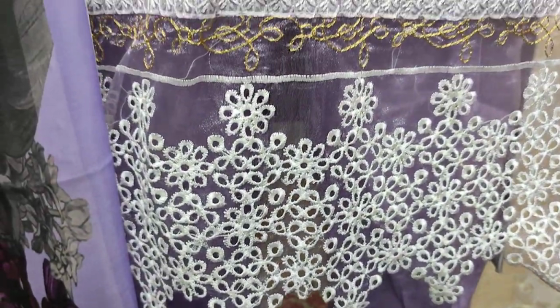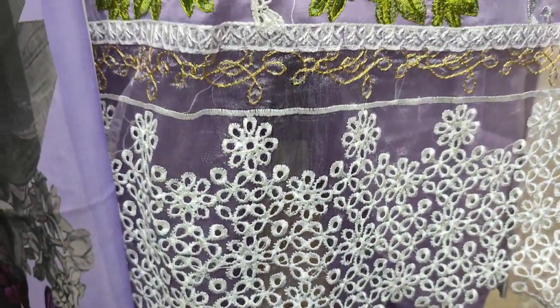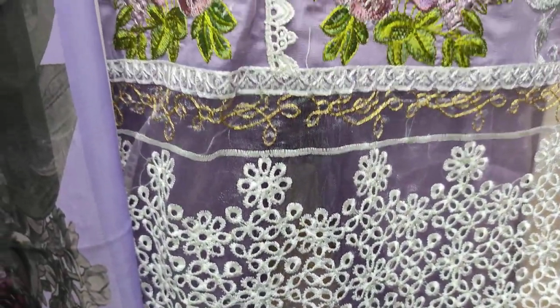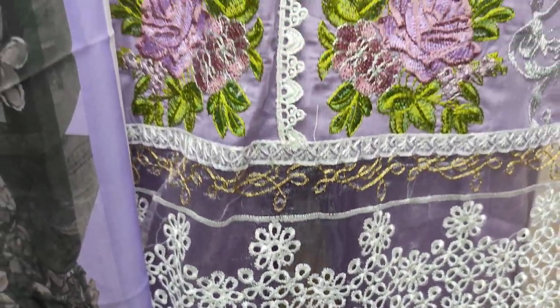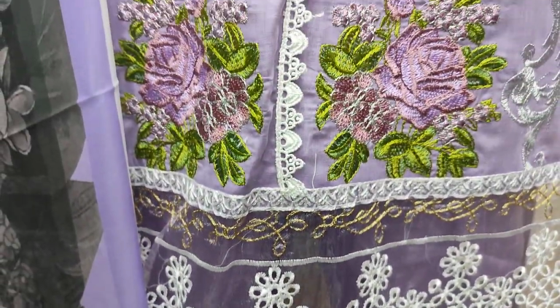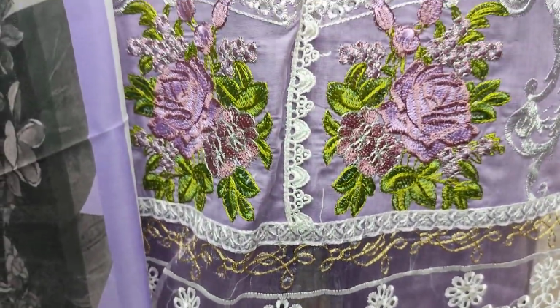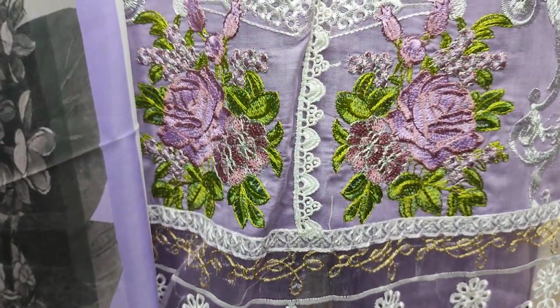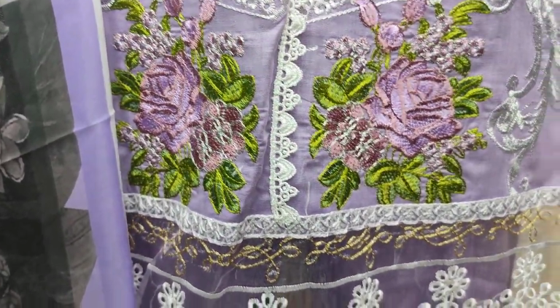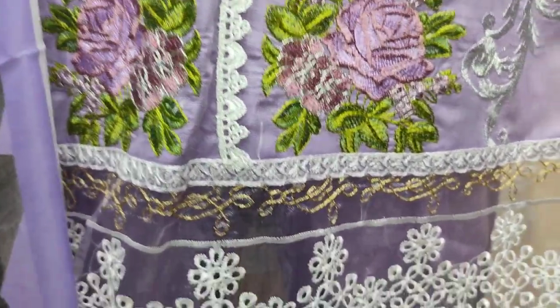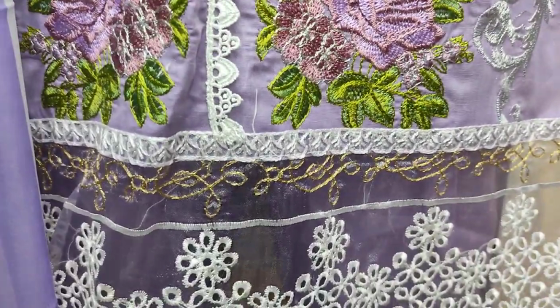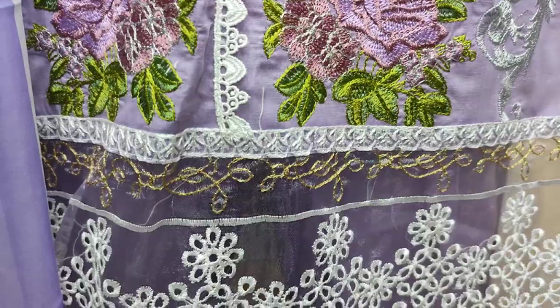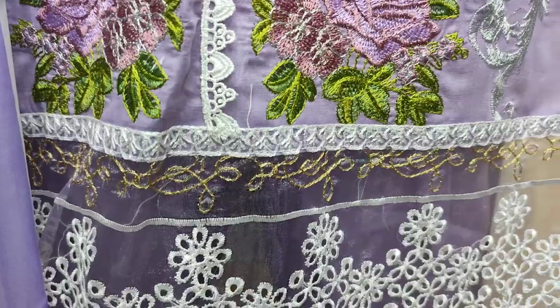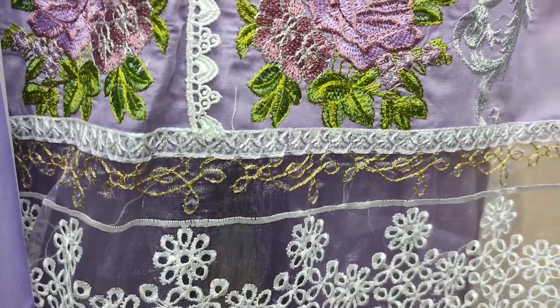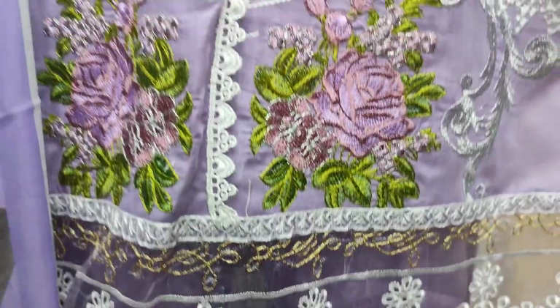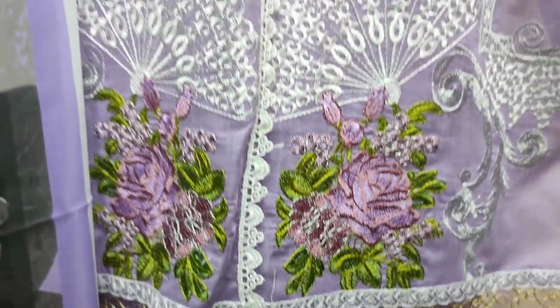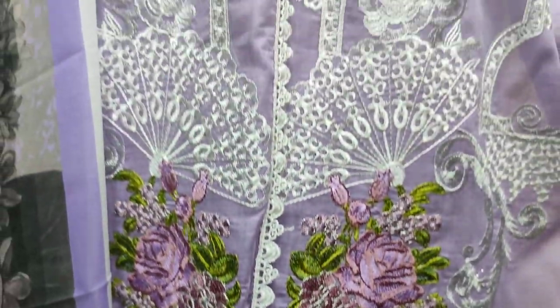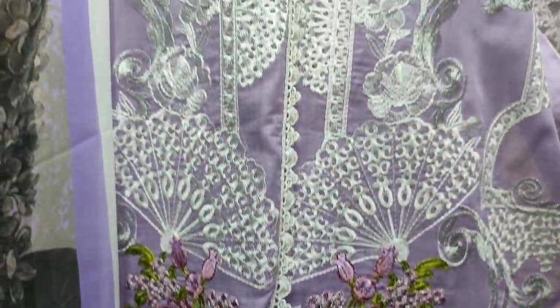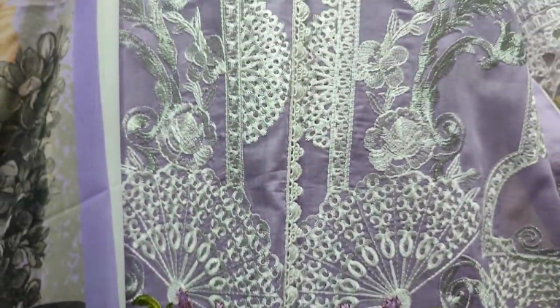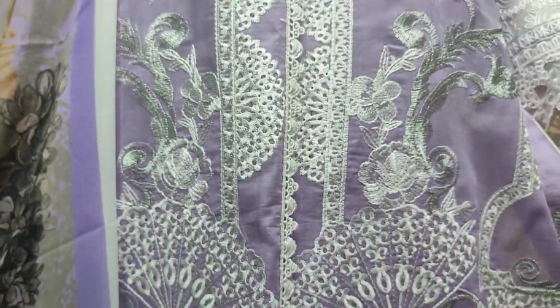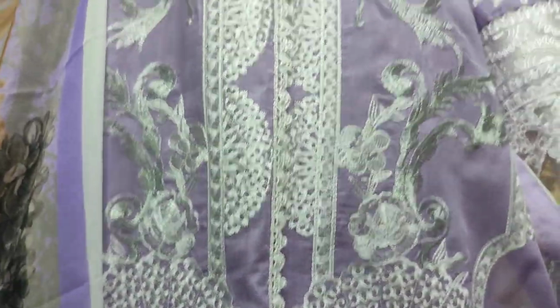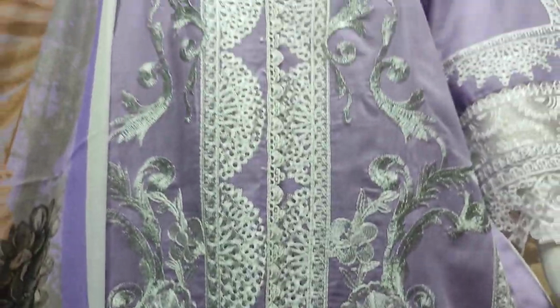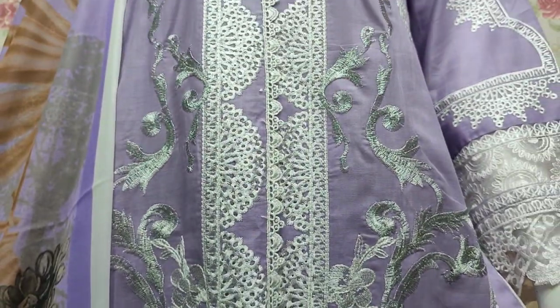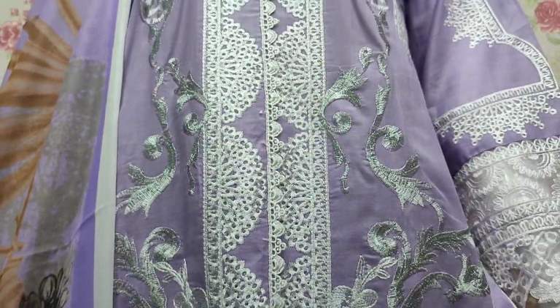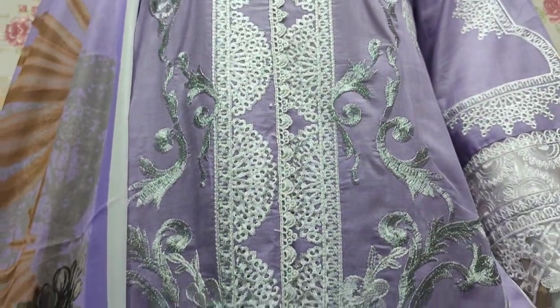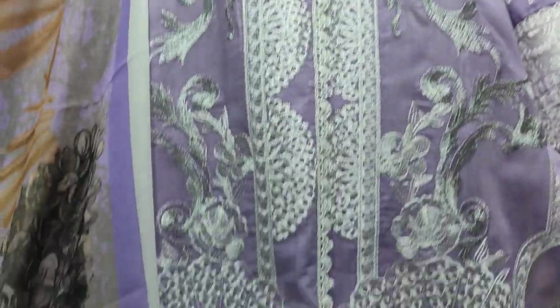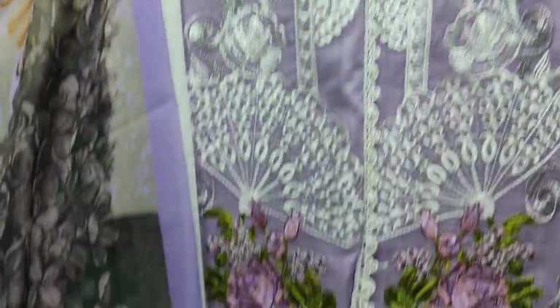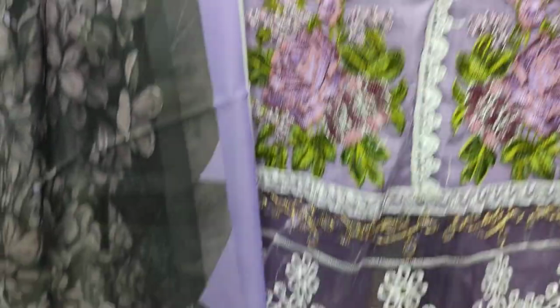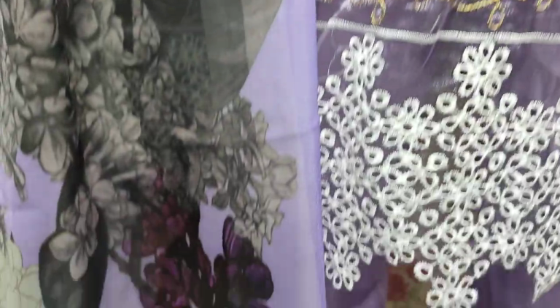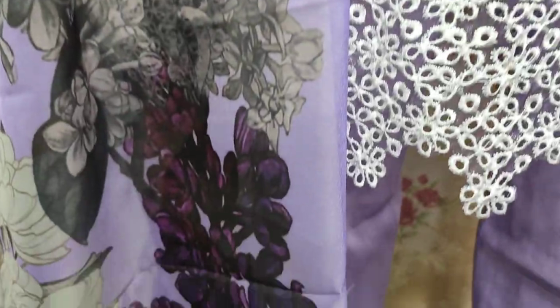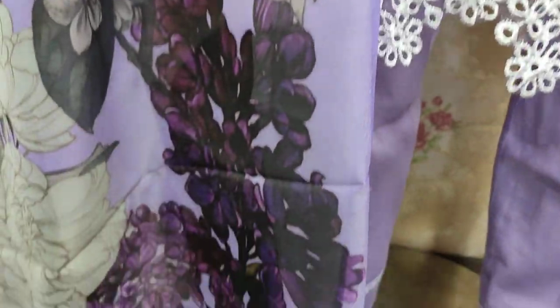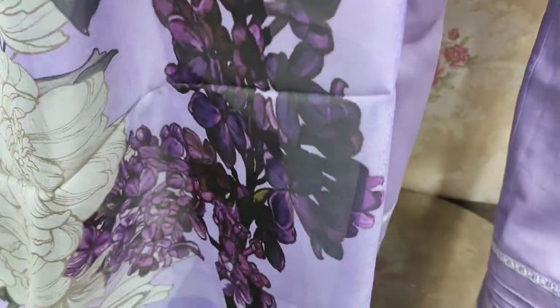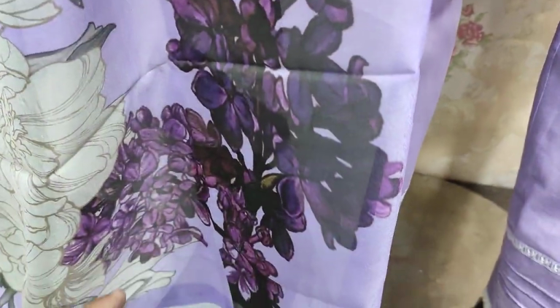This is a chicken curry border. The net cost is 4300.